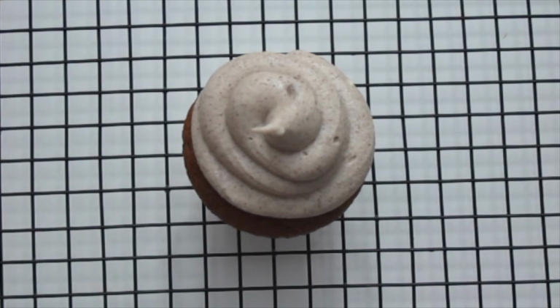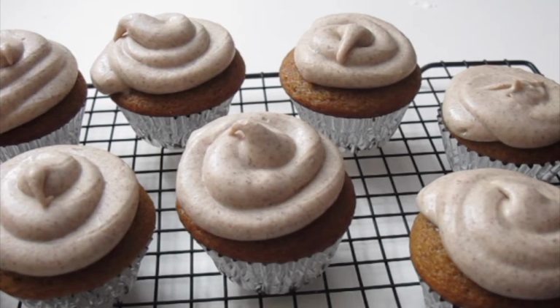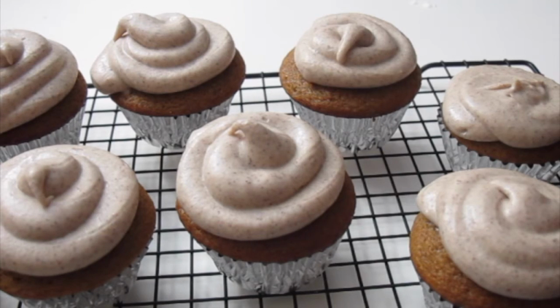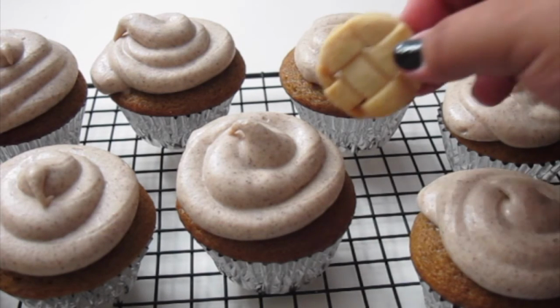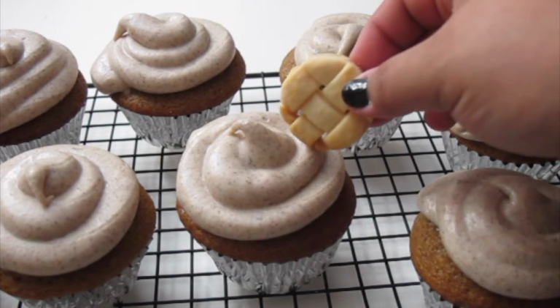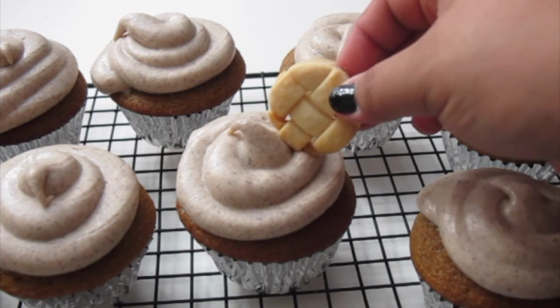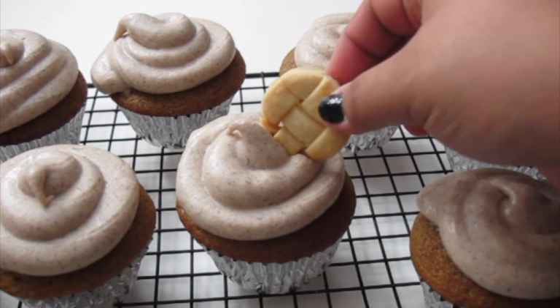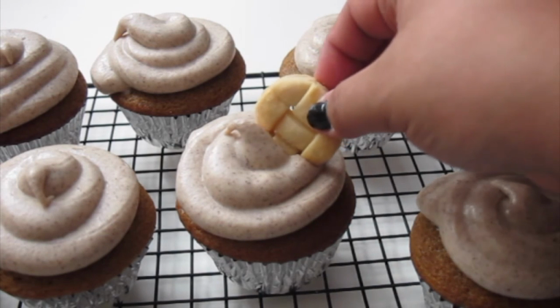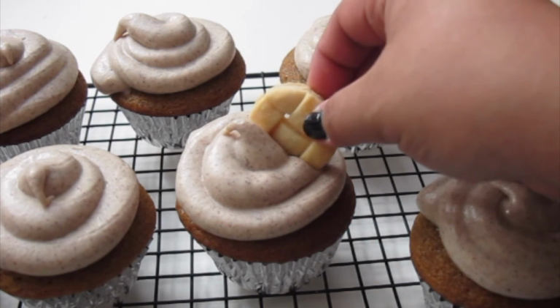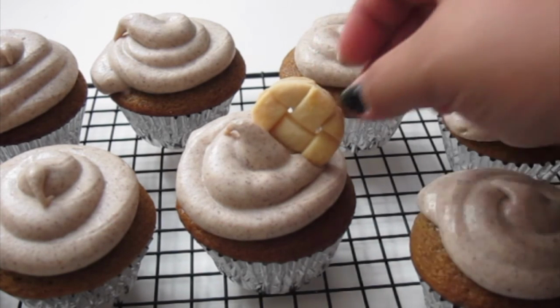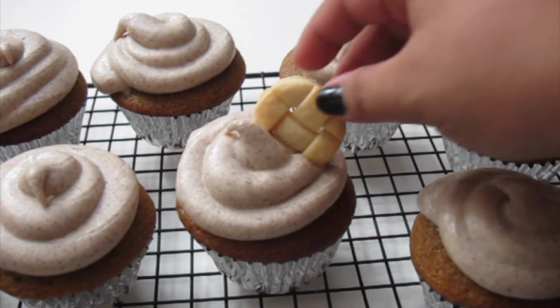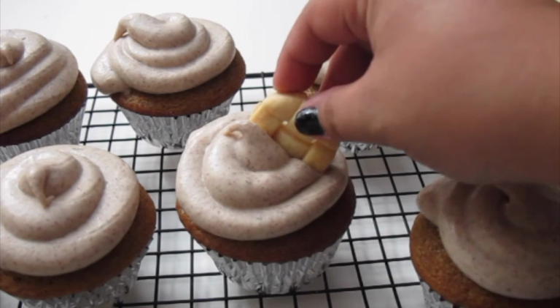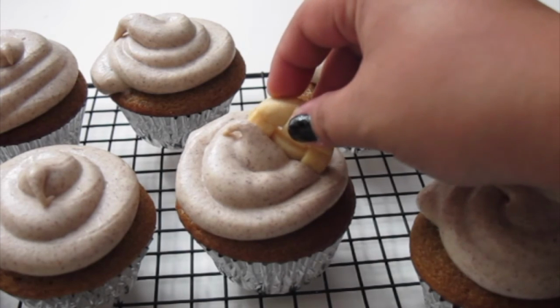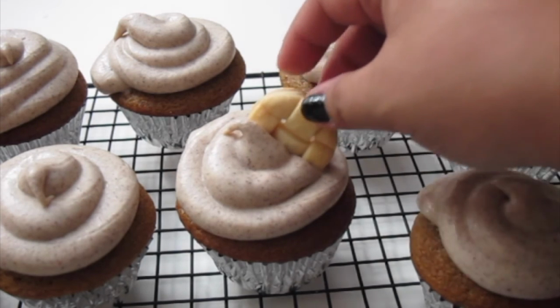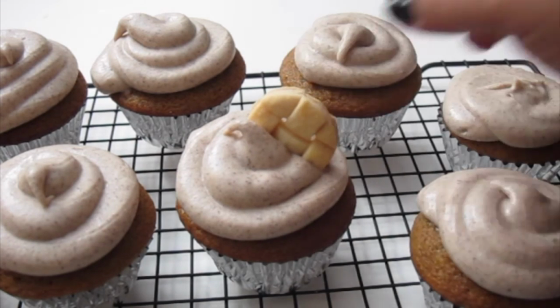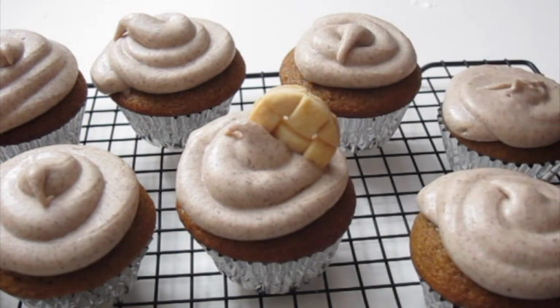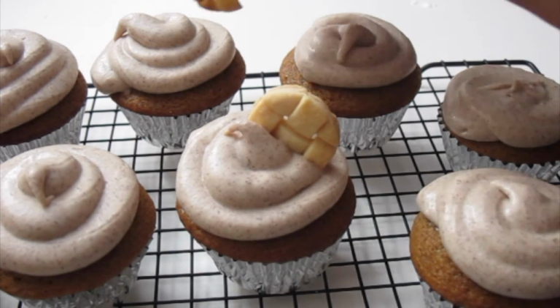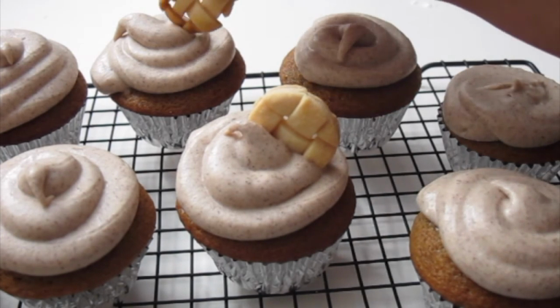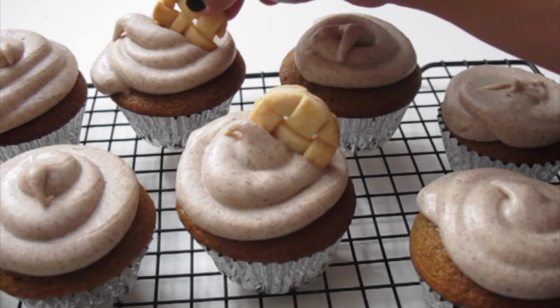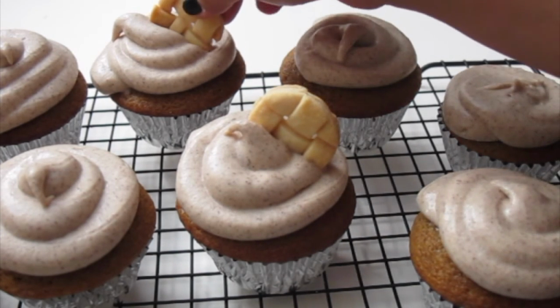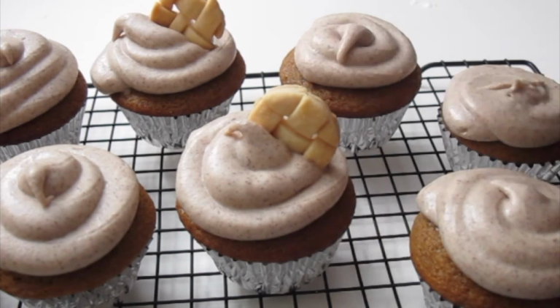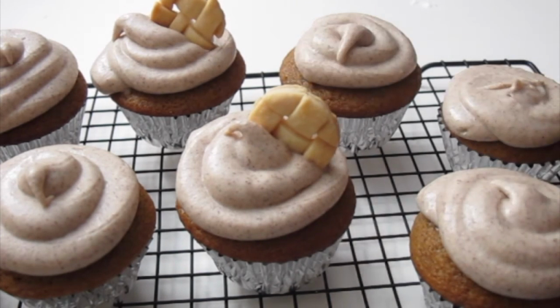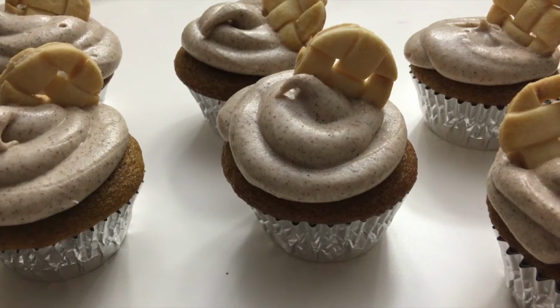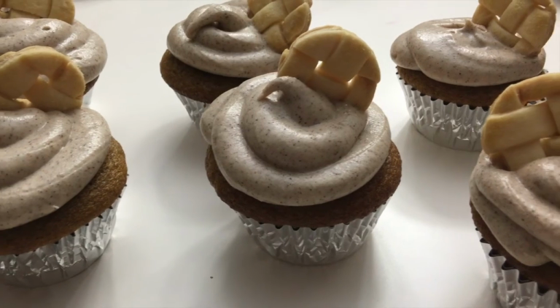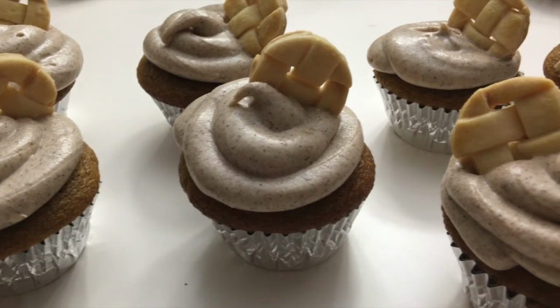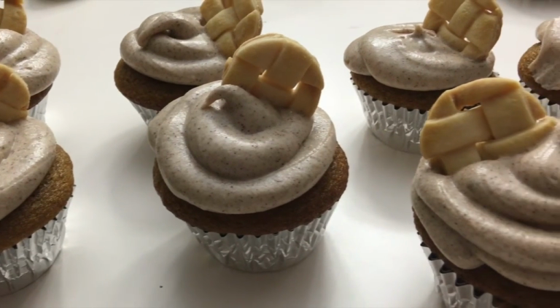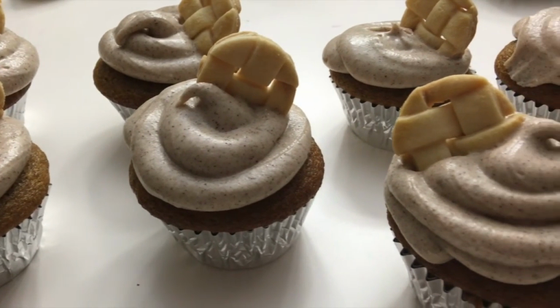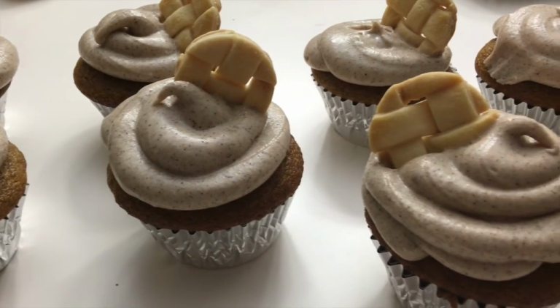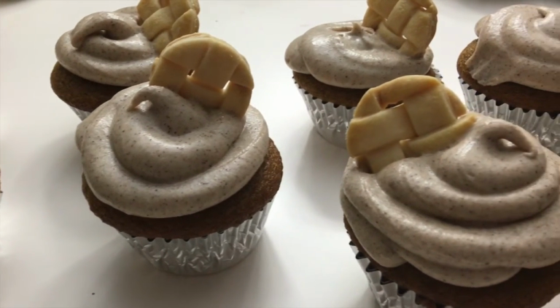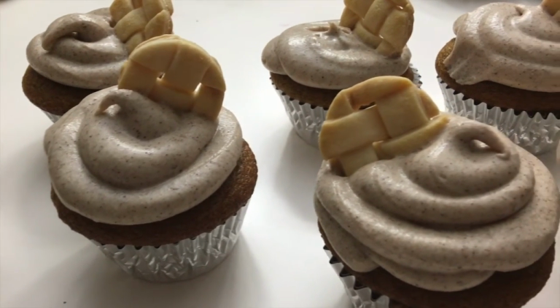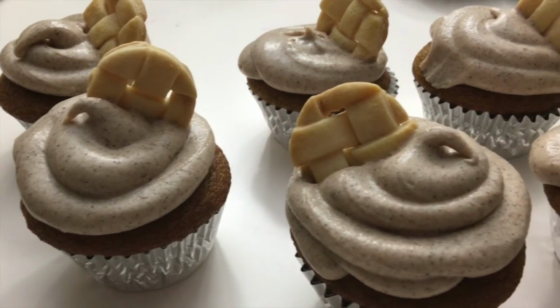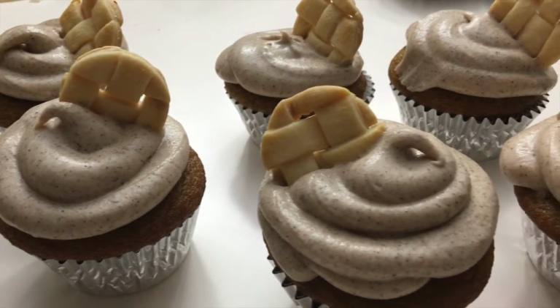Then top it off with your mini pie crust. Place your cupcakes back into the fridge for an extra 30 minutes before serving, and you're finished. These pumpkin spice cupcakes turned out super yummy.